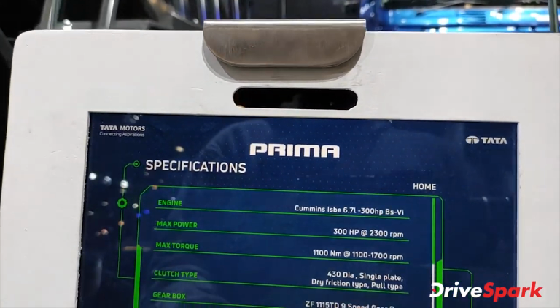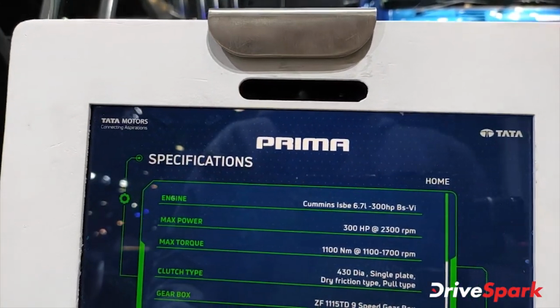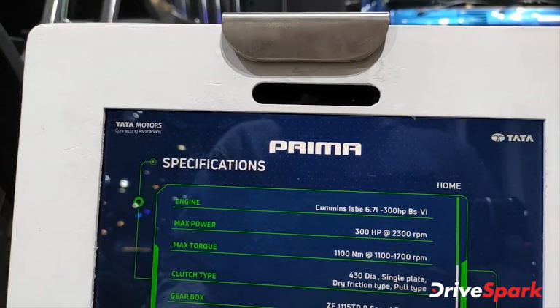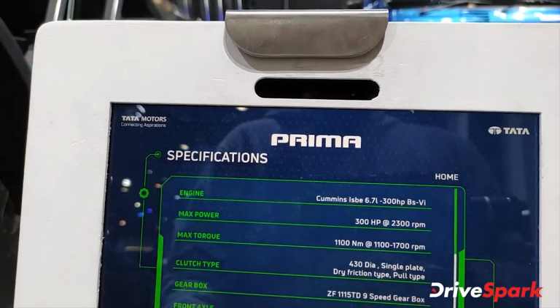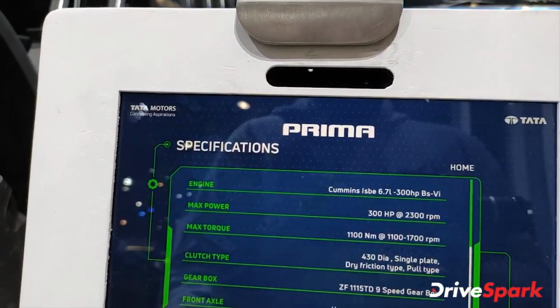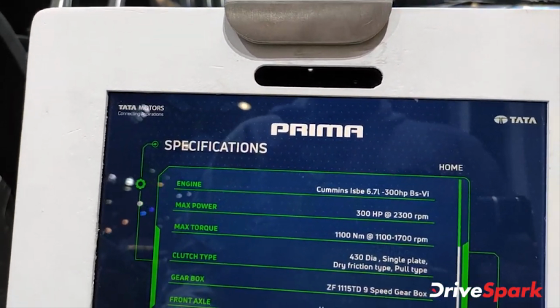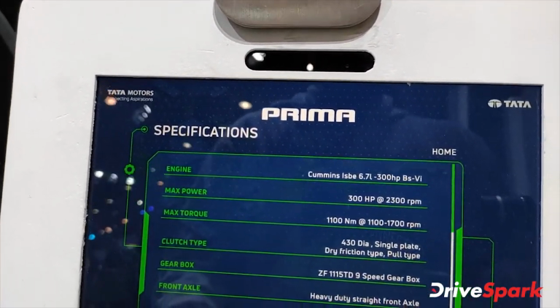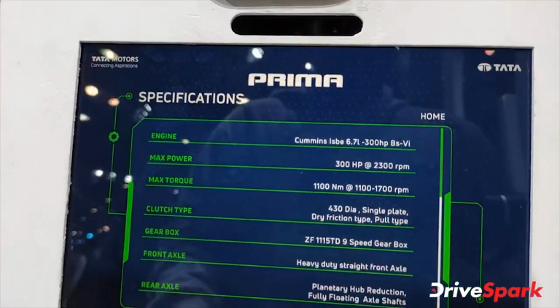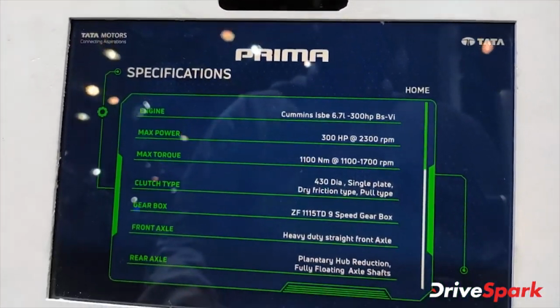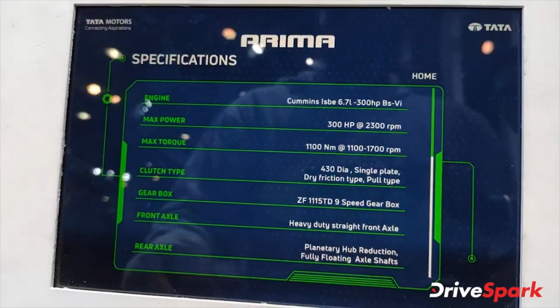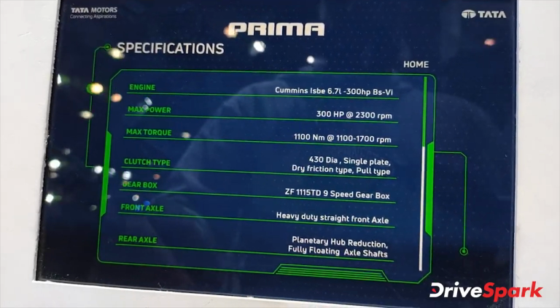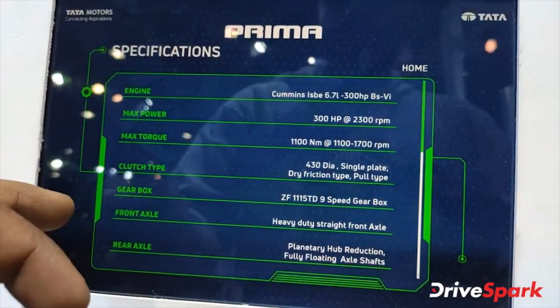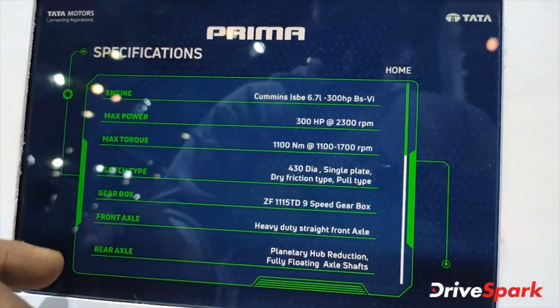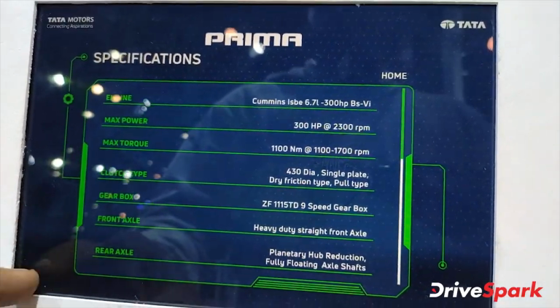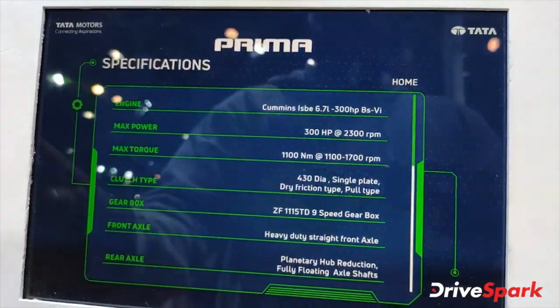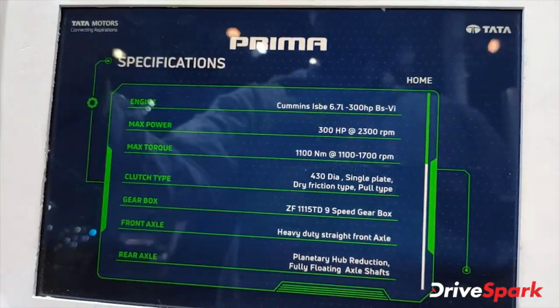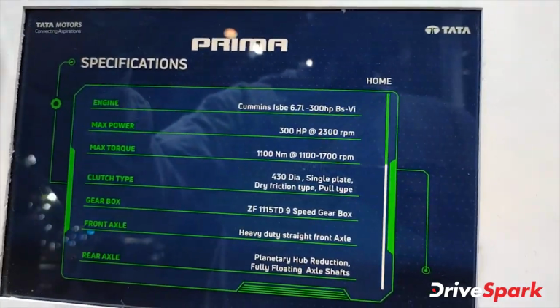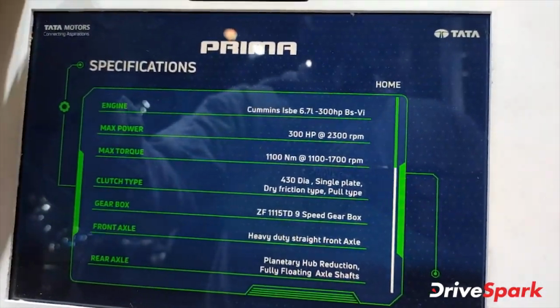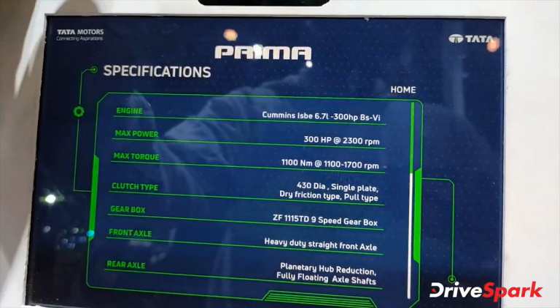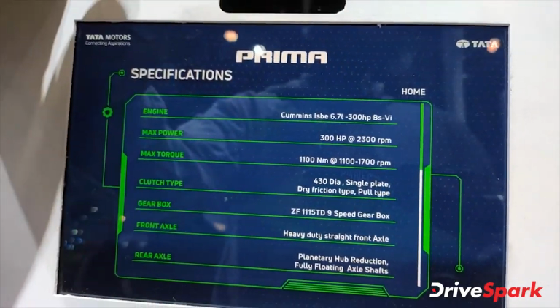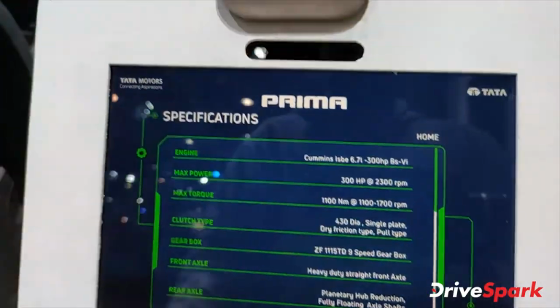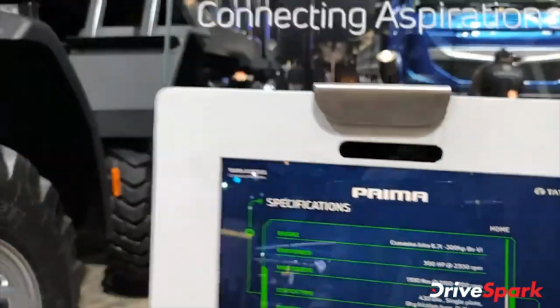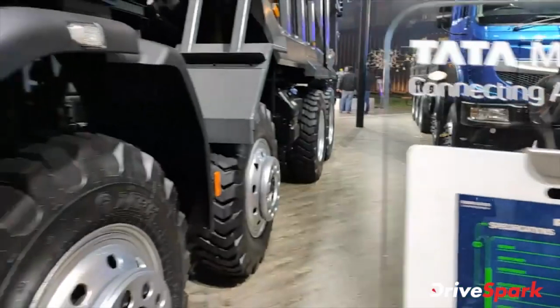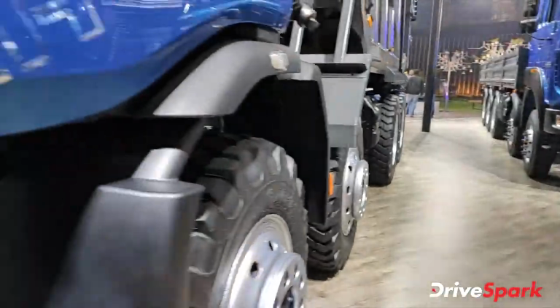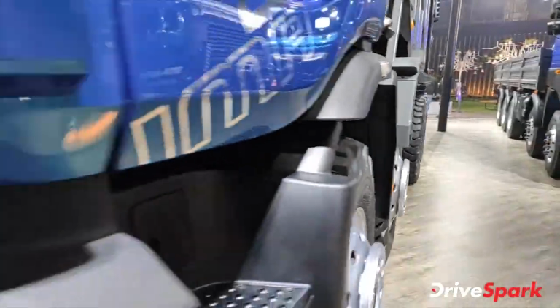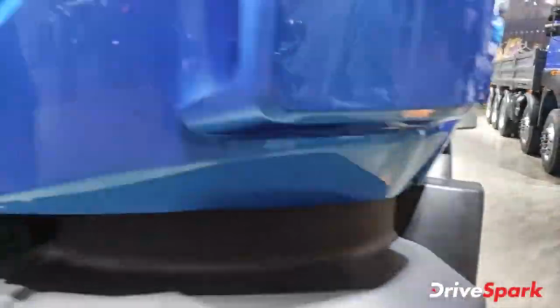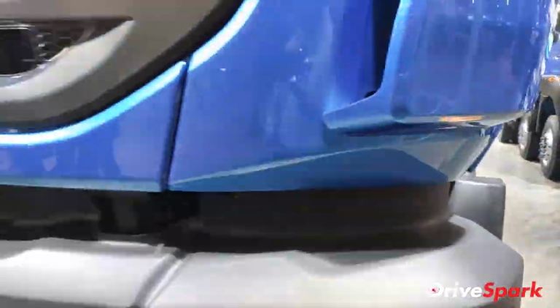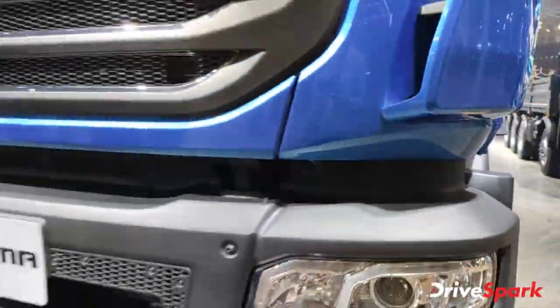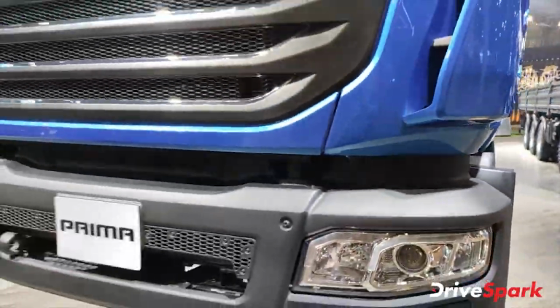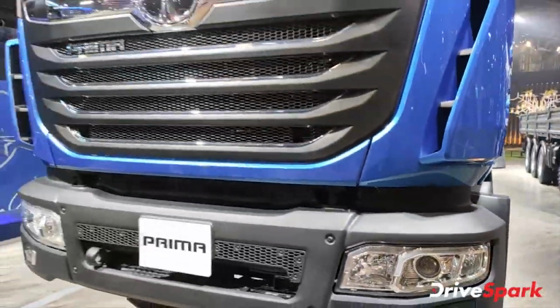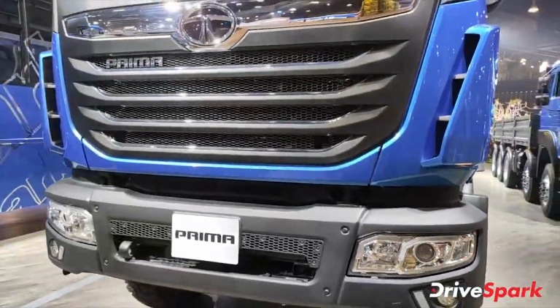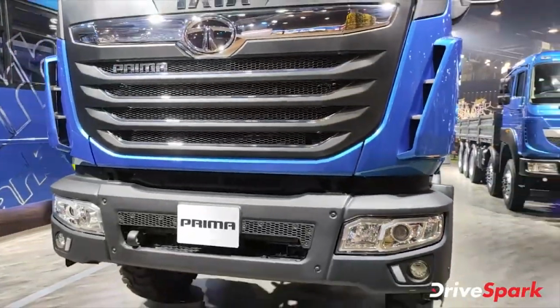300hp, 1100 Nm. Front axle, rear axle, gearbox and clutch plate. So this is the Tata Prima.